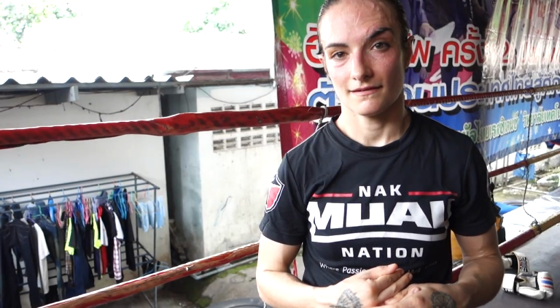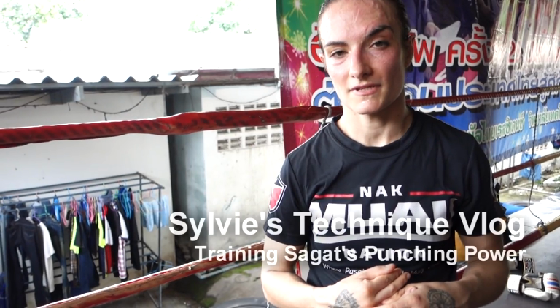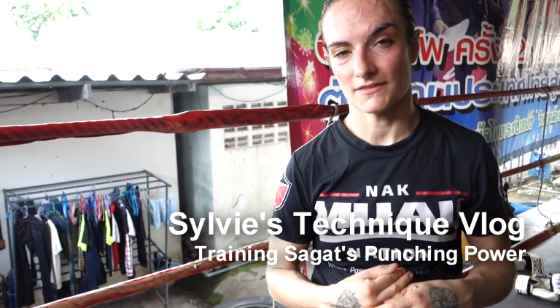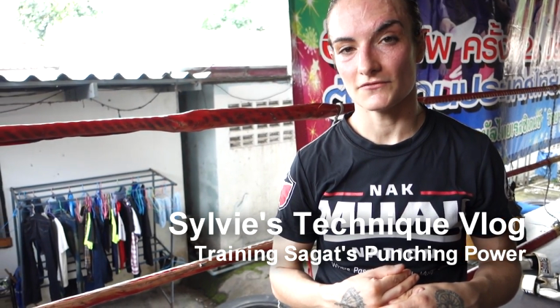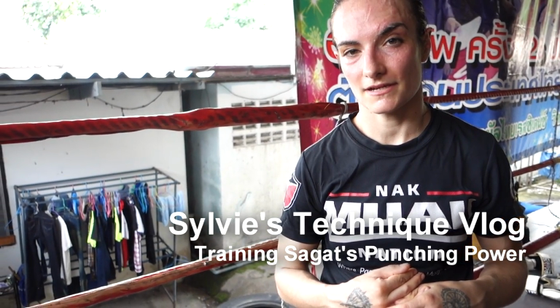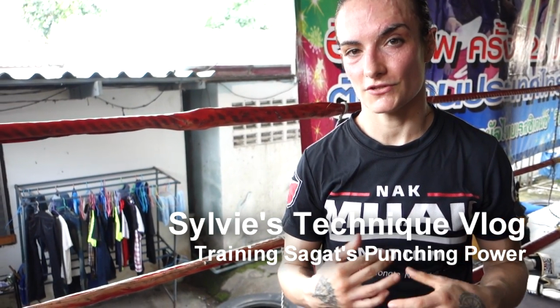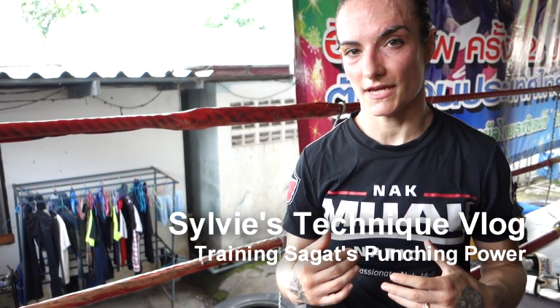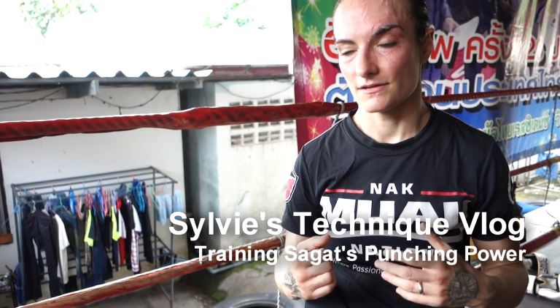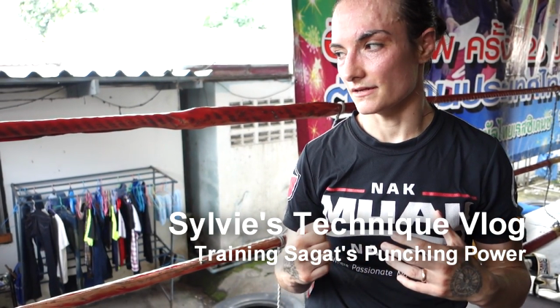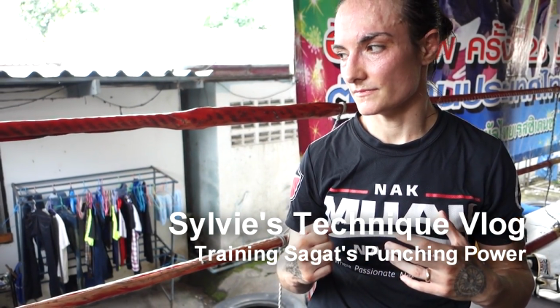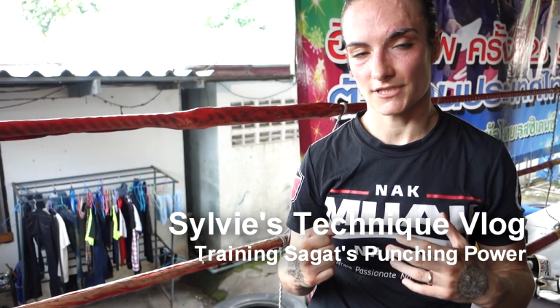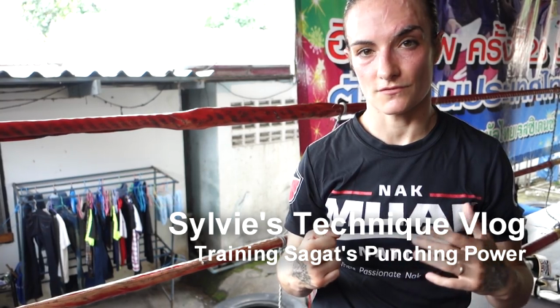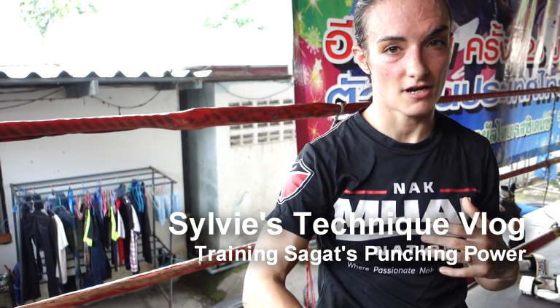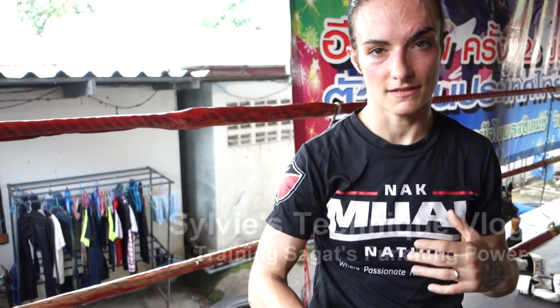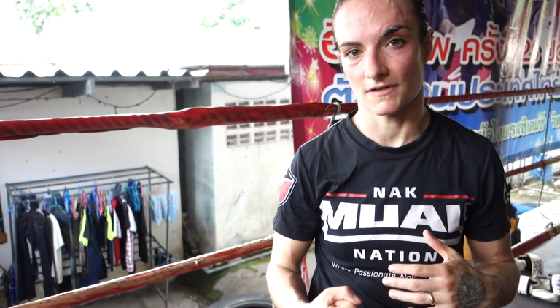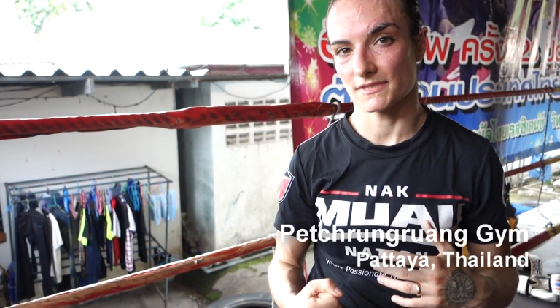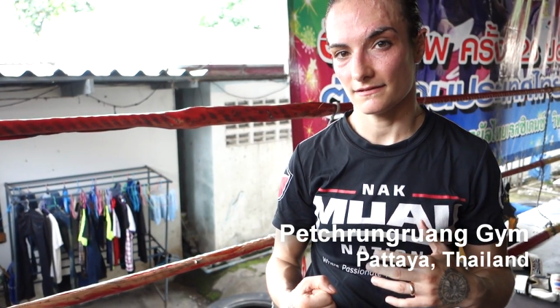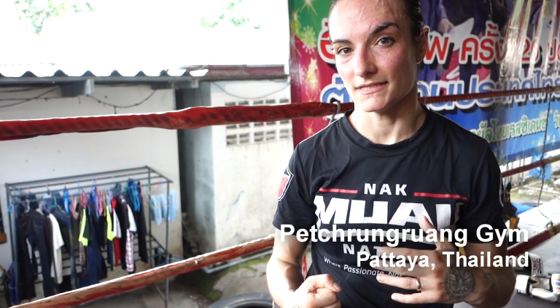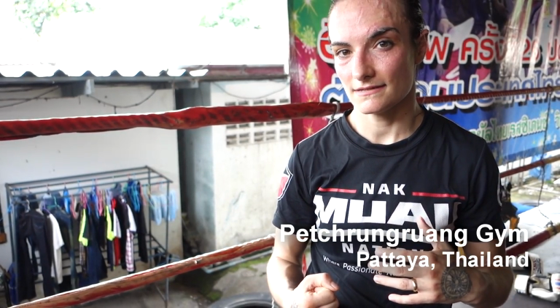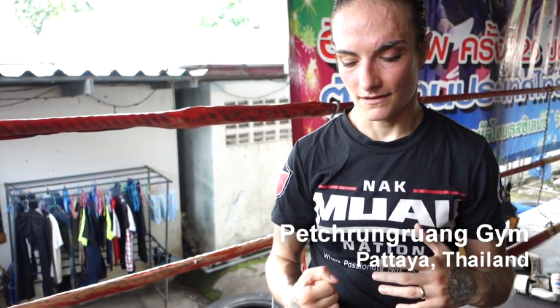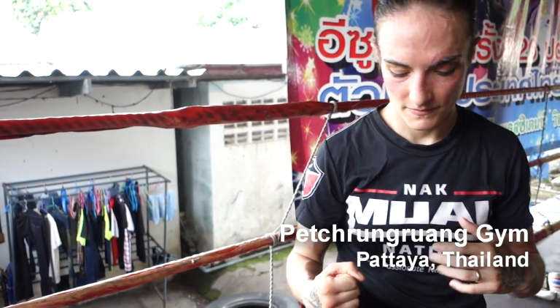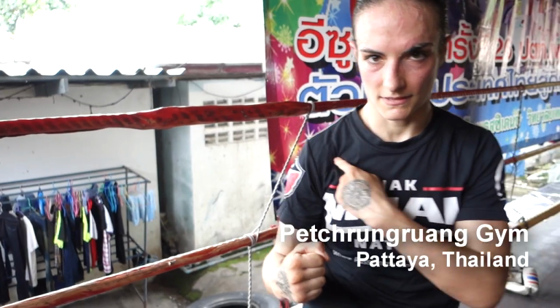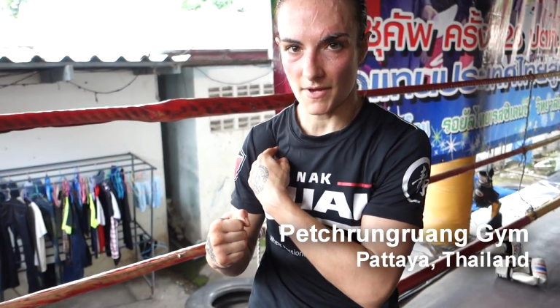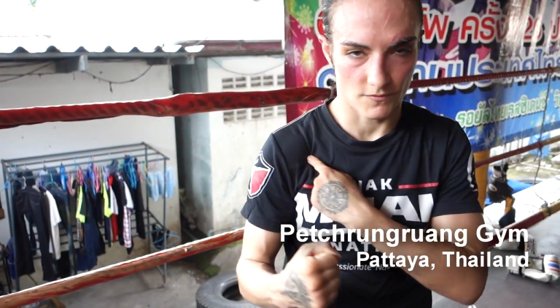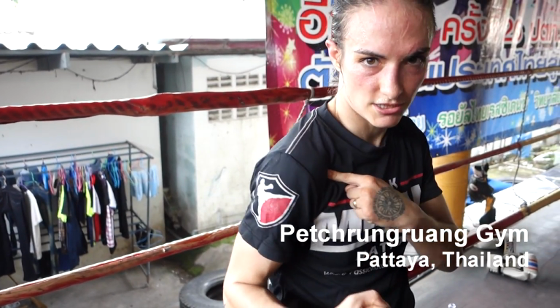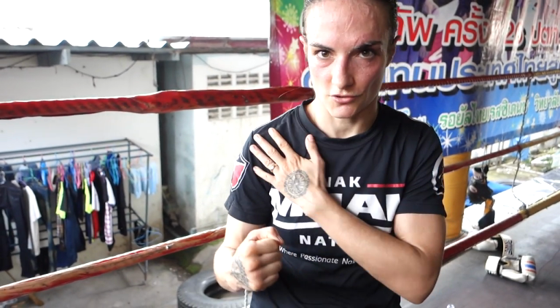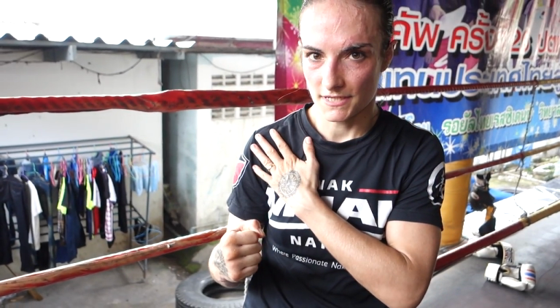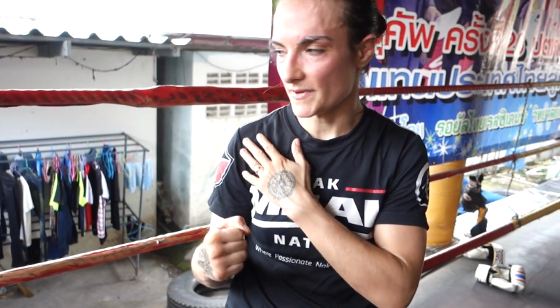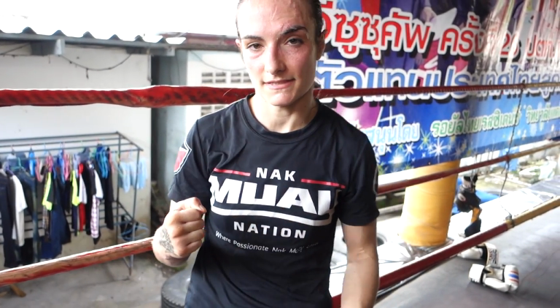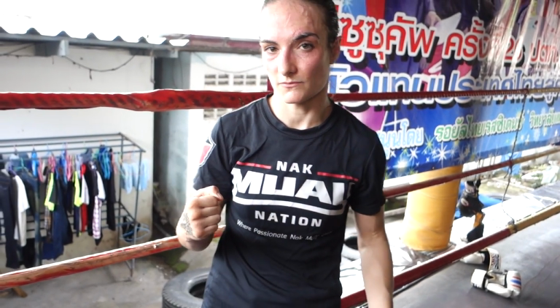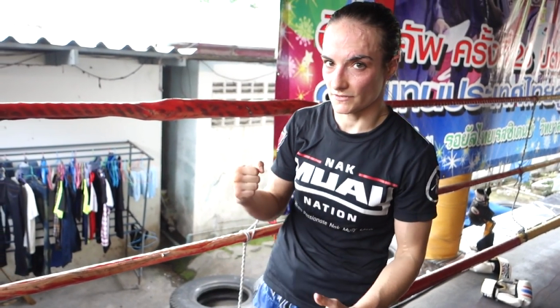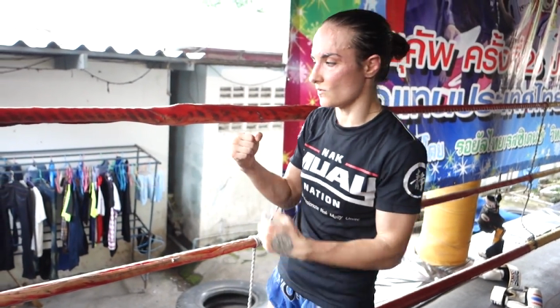Welcome to Sylvie's technique blog. I'm going to show you an exercise for the right cross that I learned from Sagat. It's all about the rotation of the shoulder, and it's basically the same thing as when I showed hitting the wall.